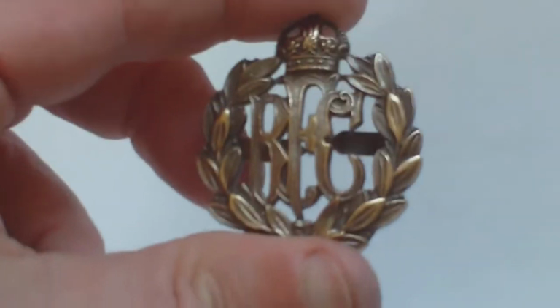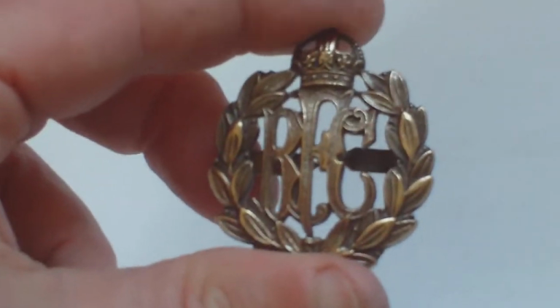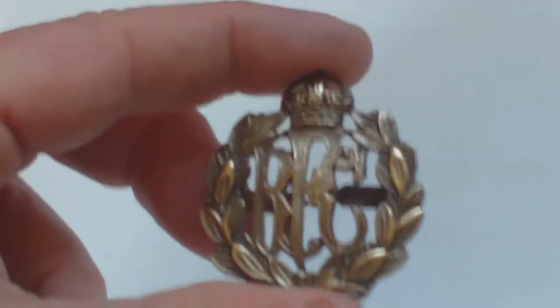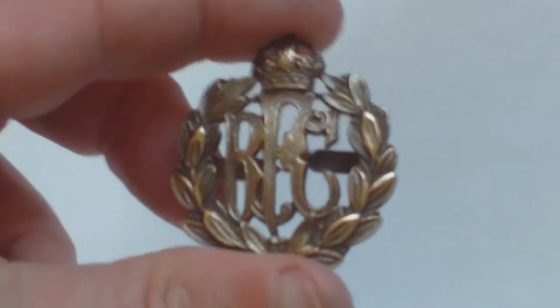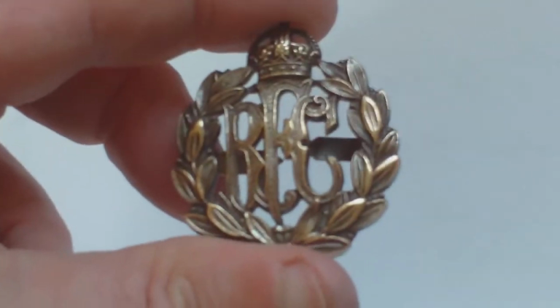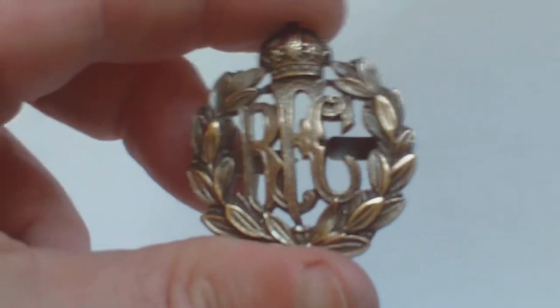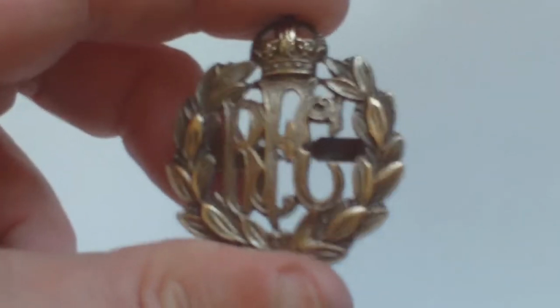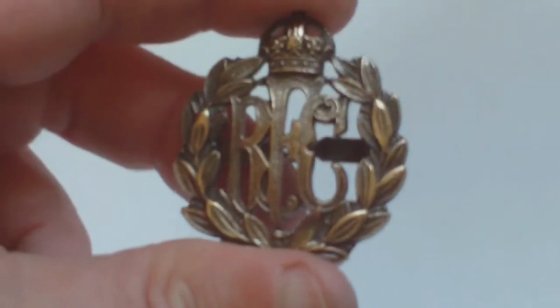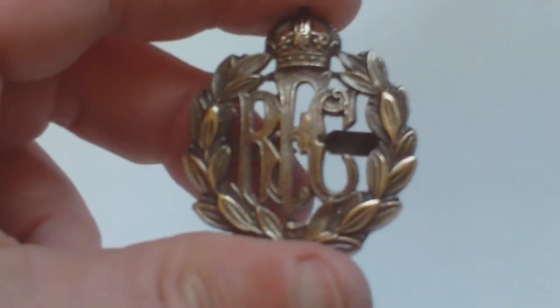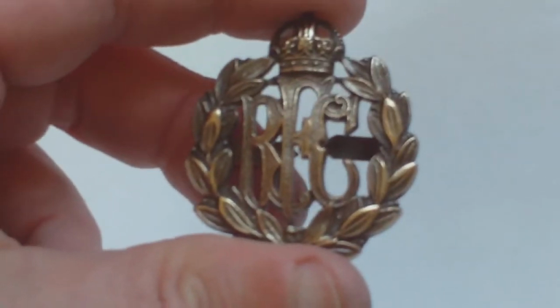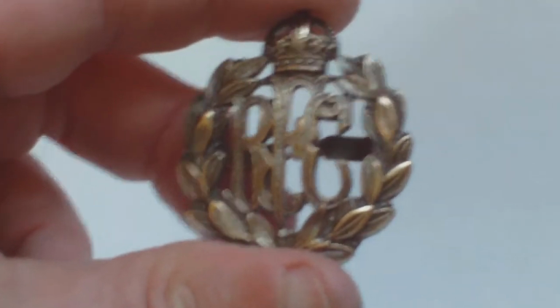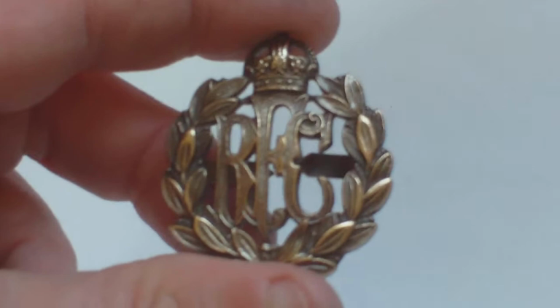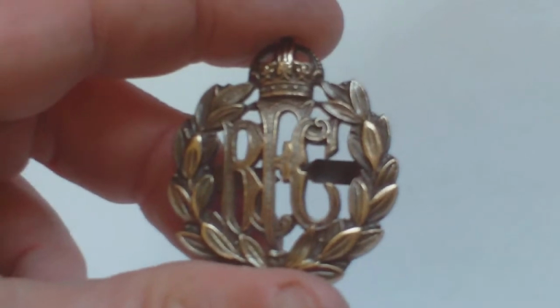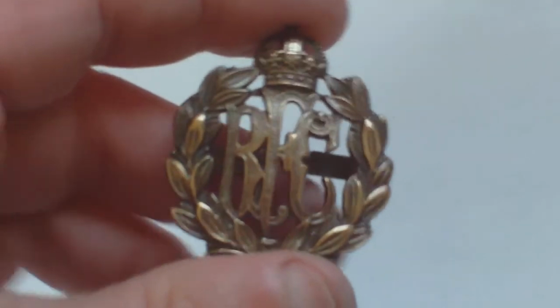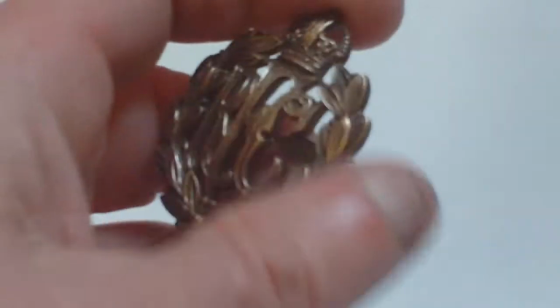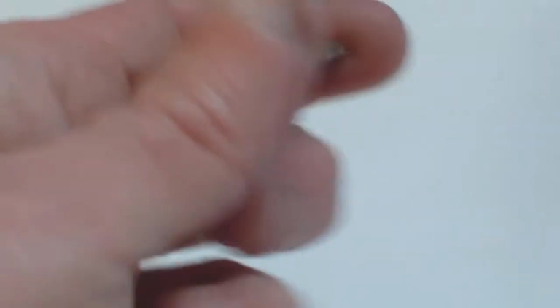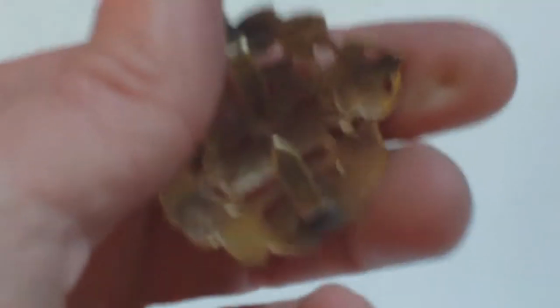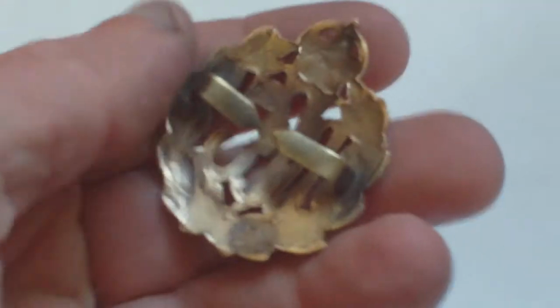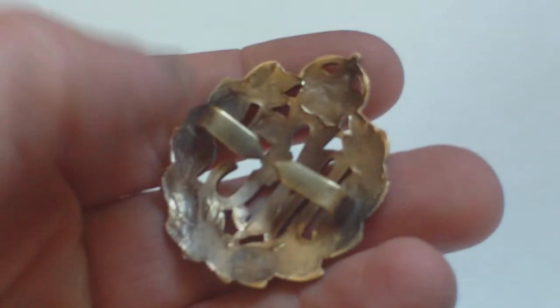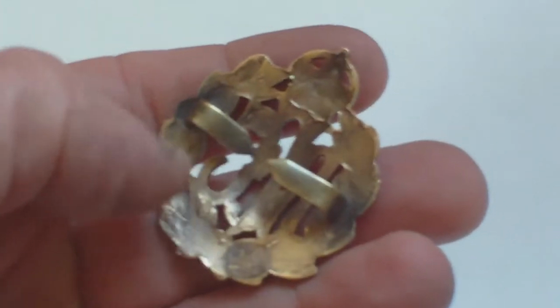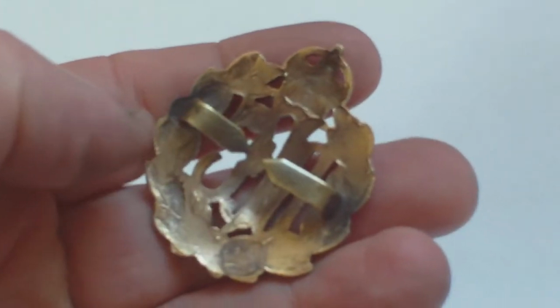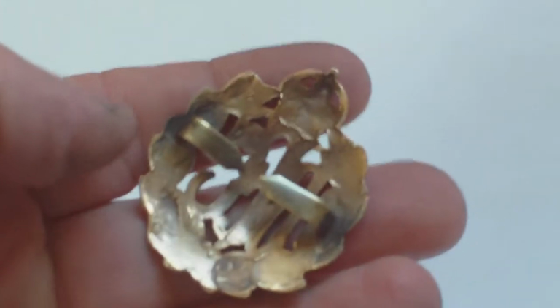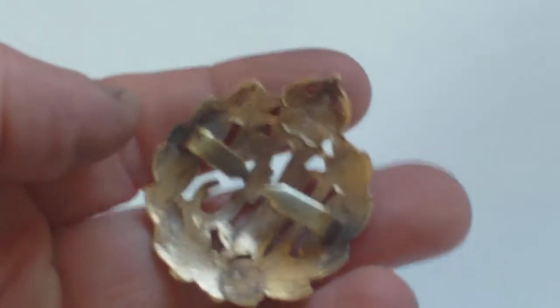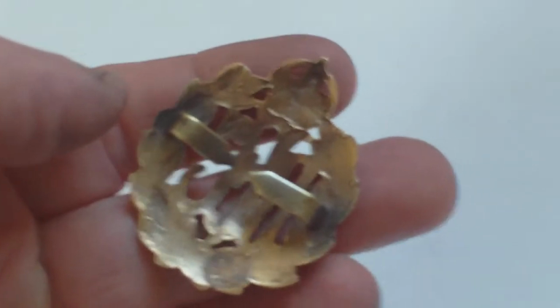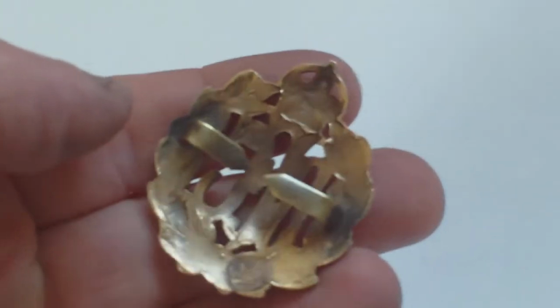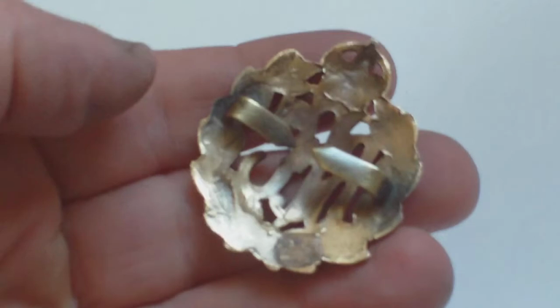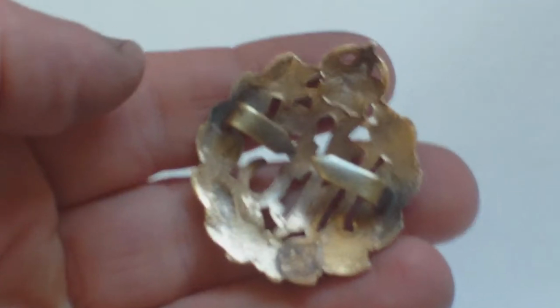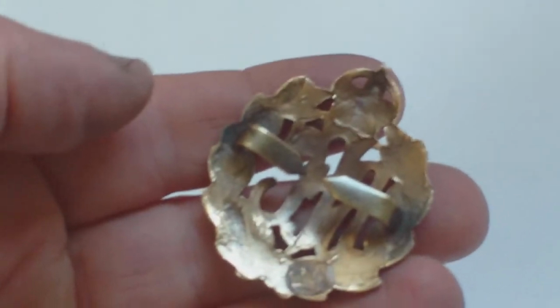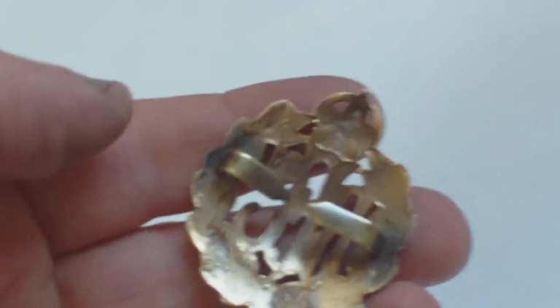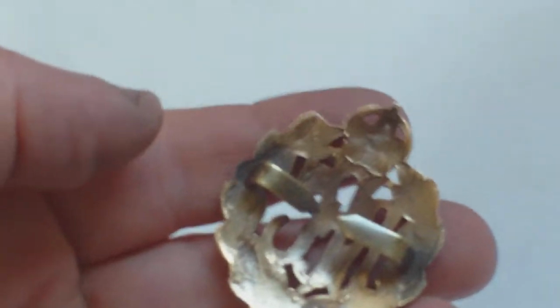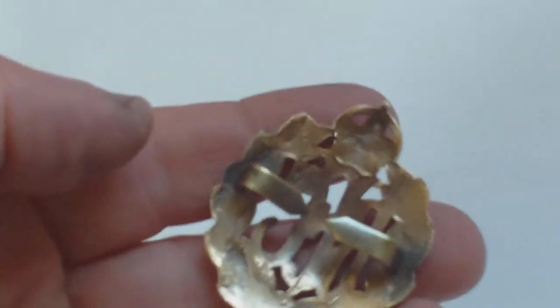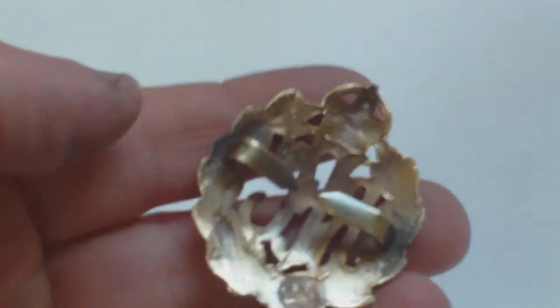That also happened with the other ranks' cap badge as well. The officers' badge is bronze with two prongs on the back. The other ranks' badge is identical, but it would be brass with two cotter pin loops on the back.